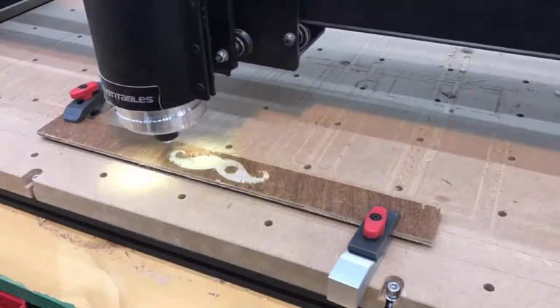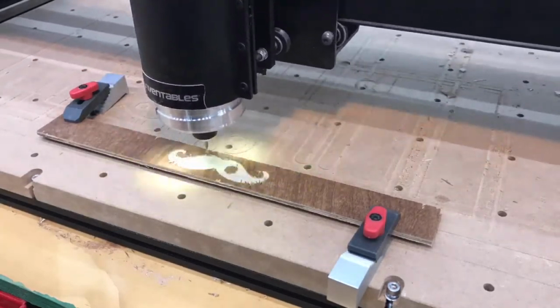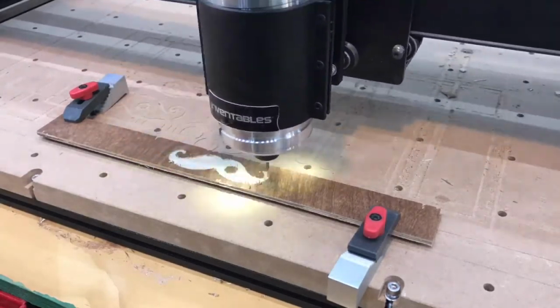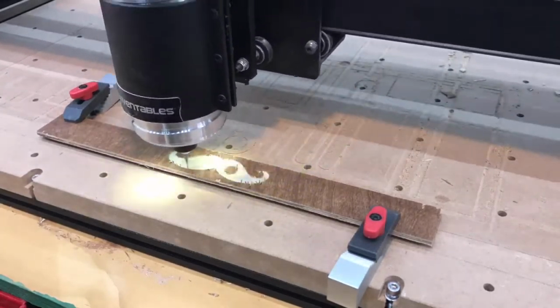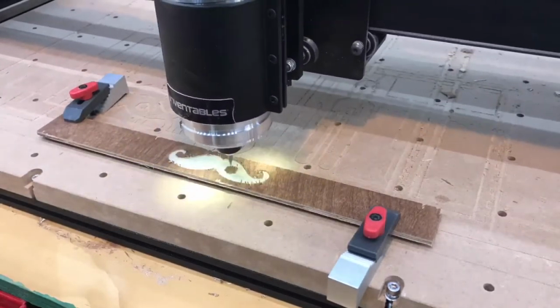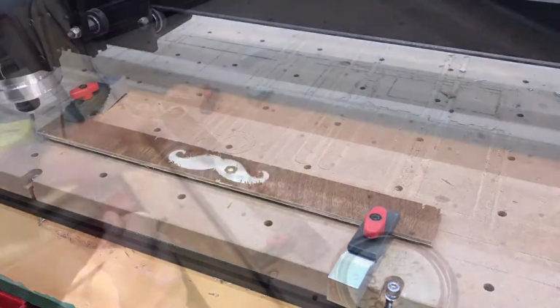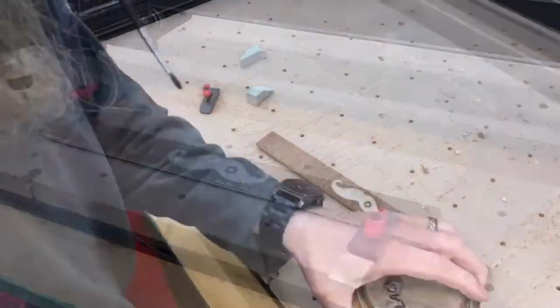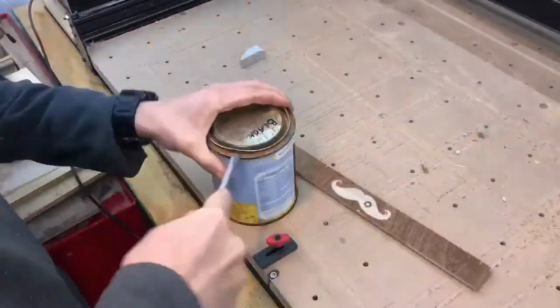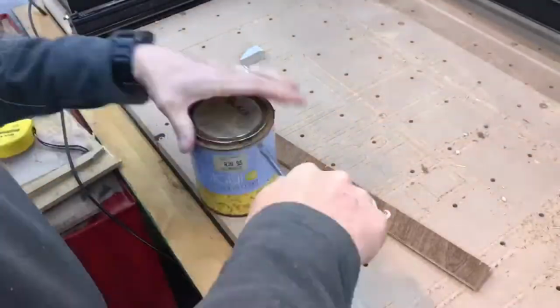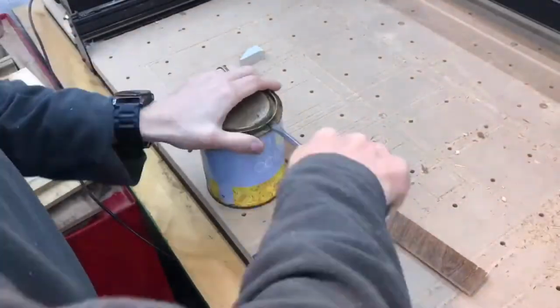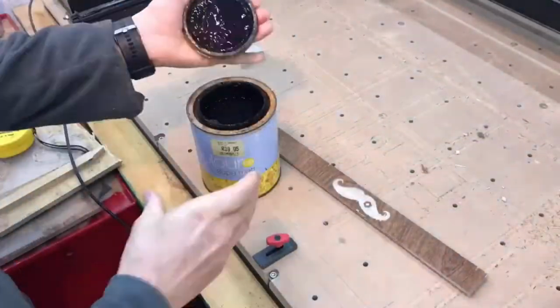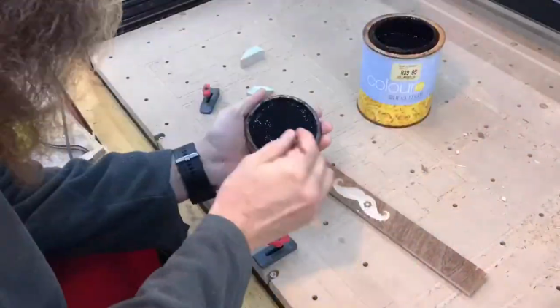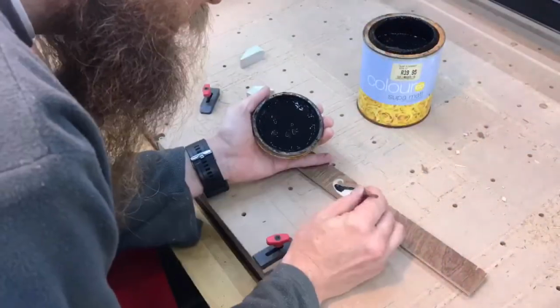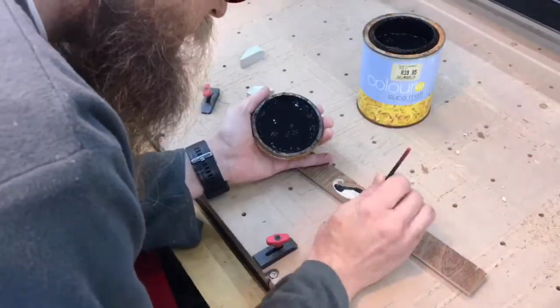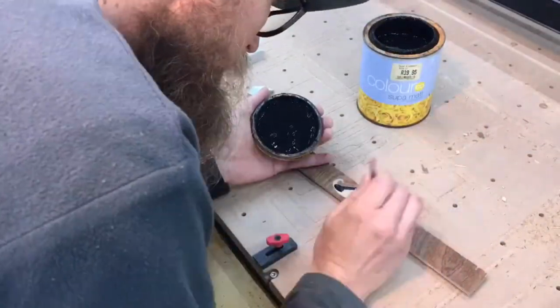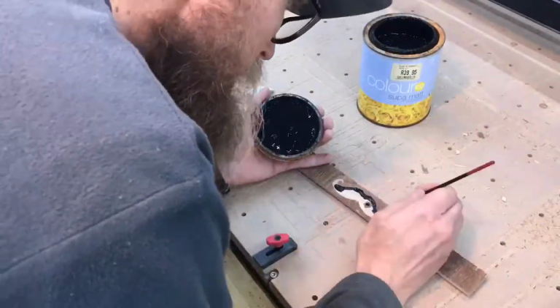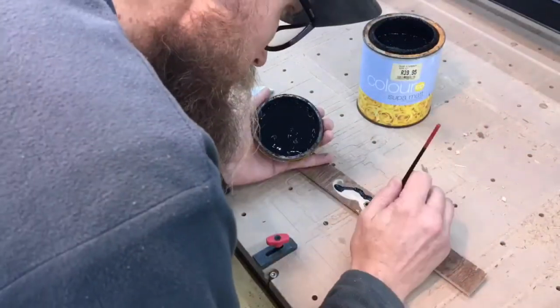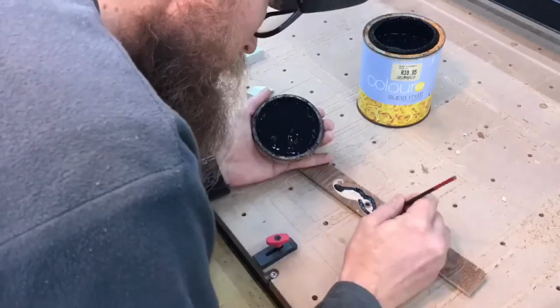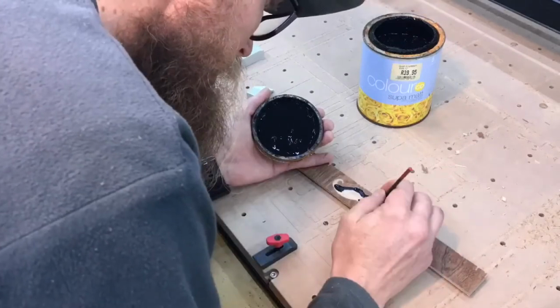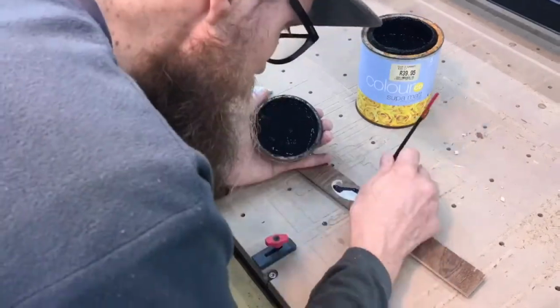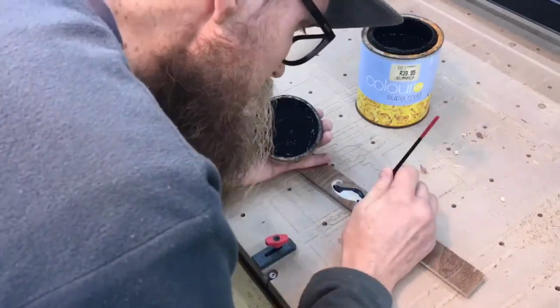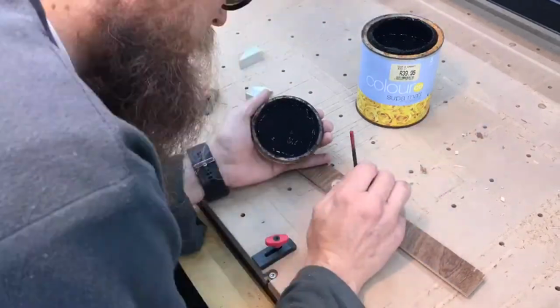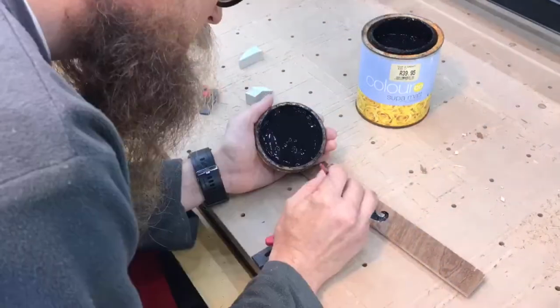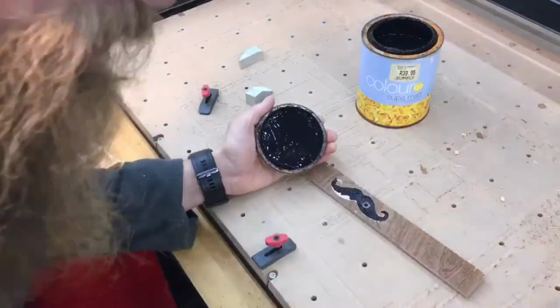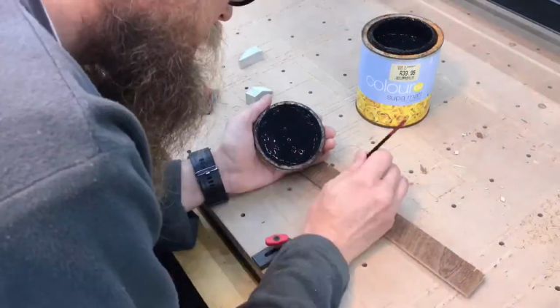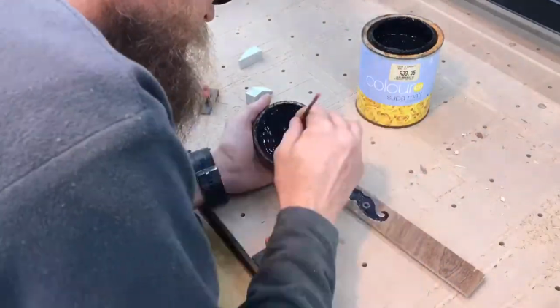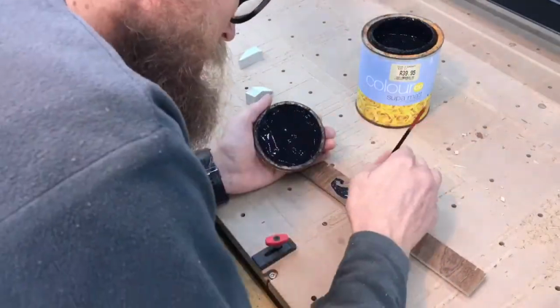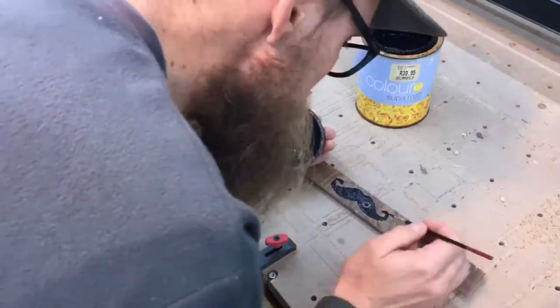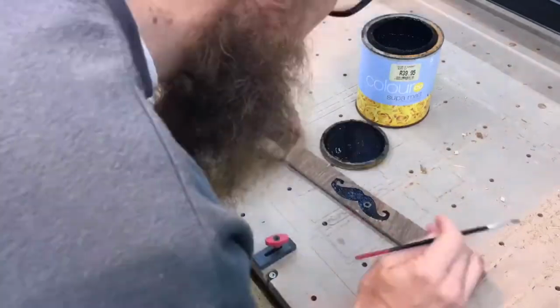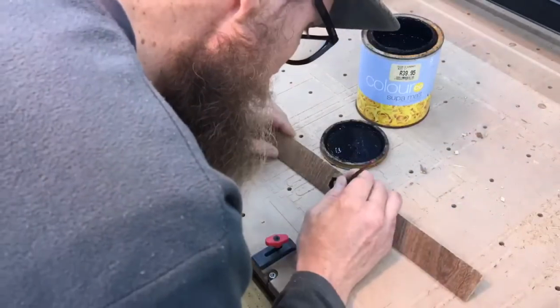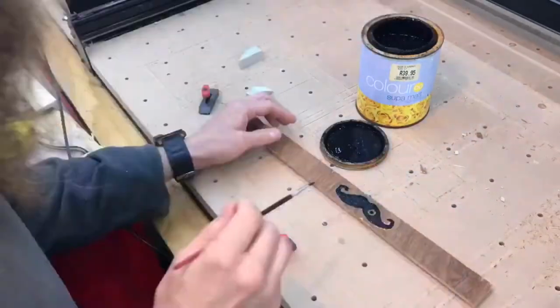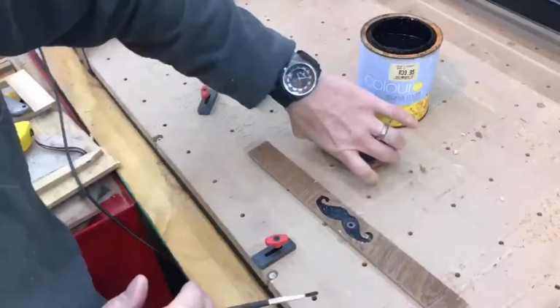The best way to do the whole blacking out of the logo would have been to spray paint it, but the veneer chipped quite badly and I didn't have more material, so I just wanted to keep the paint as localized as I could.